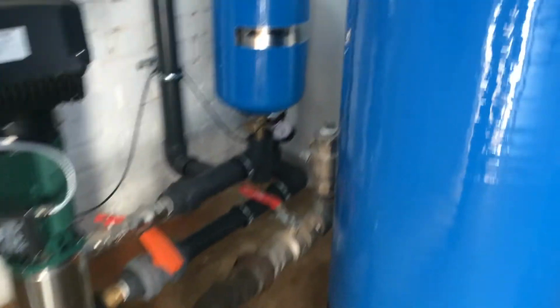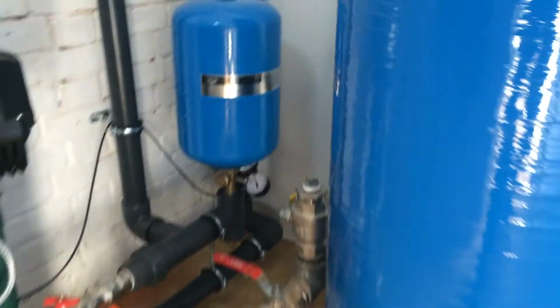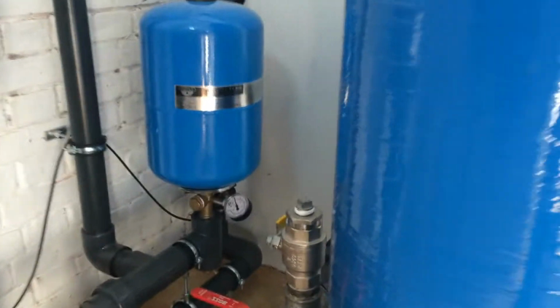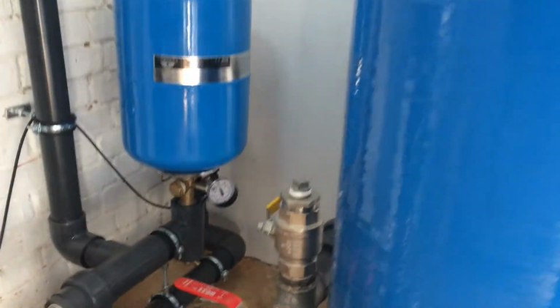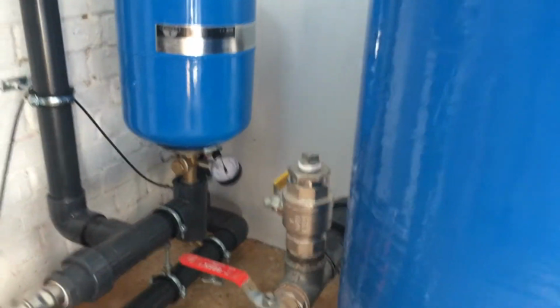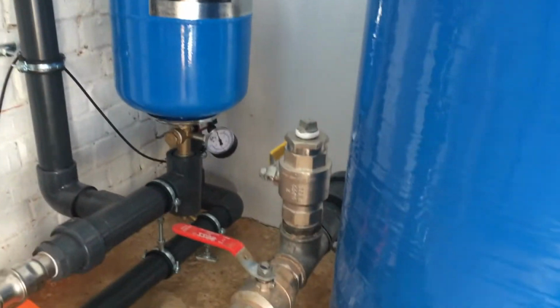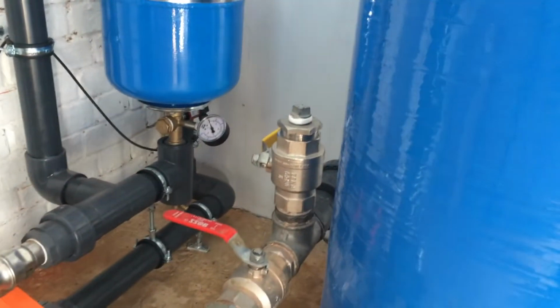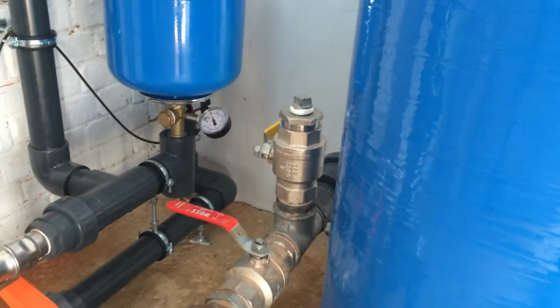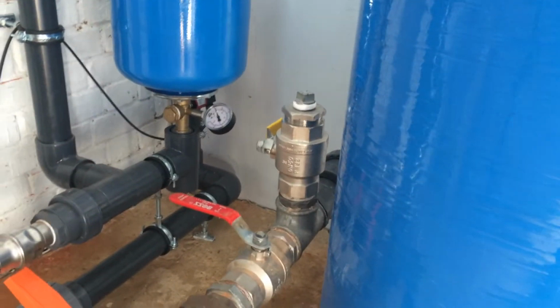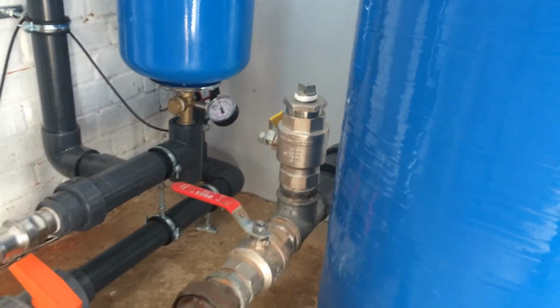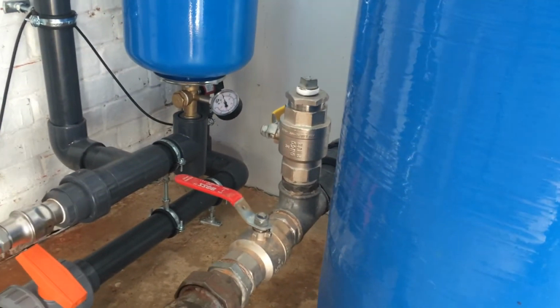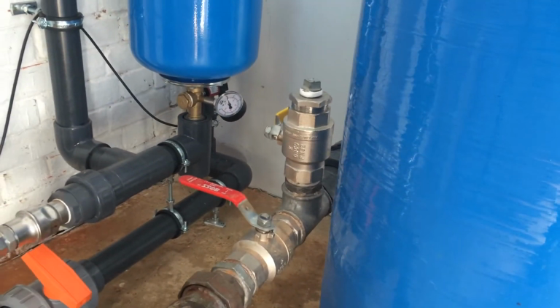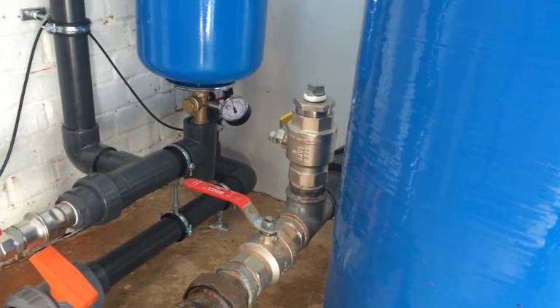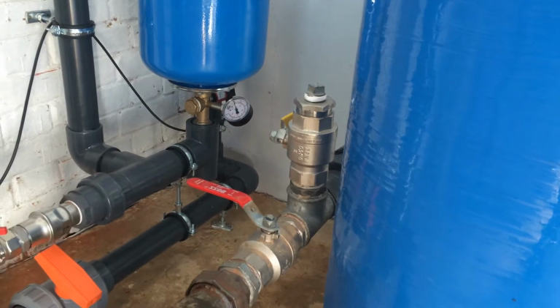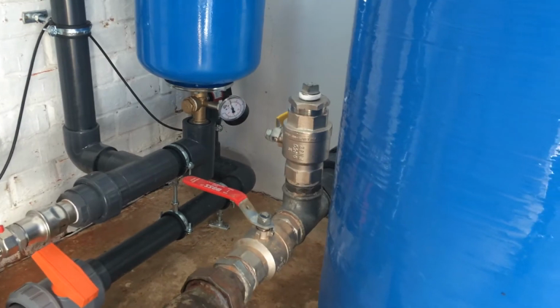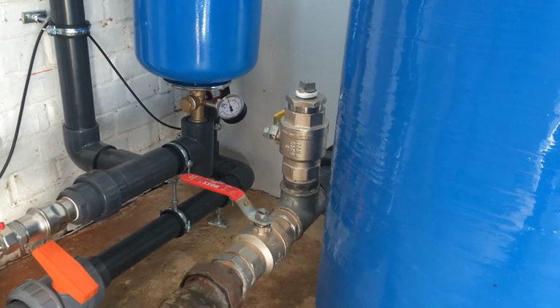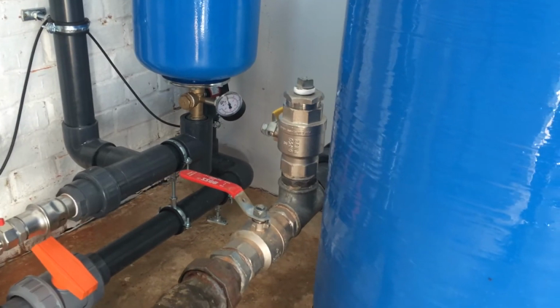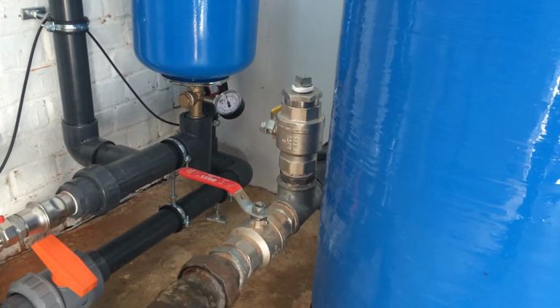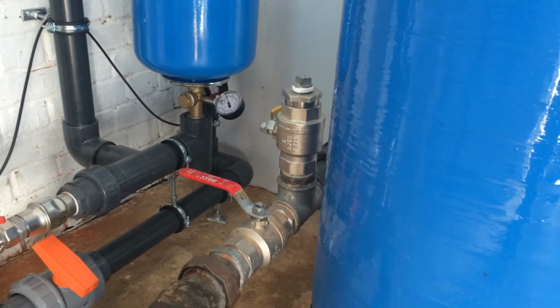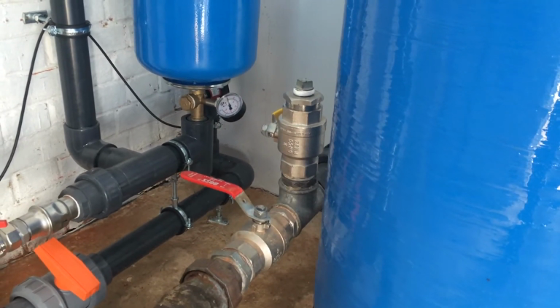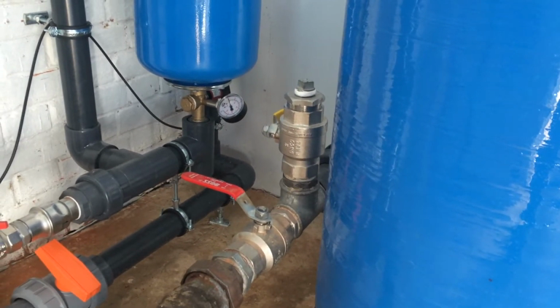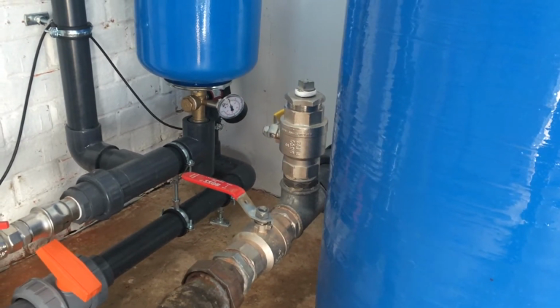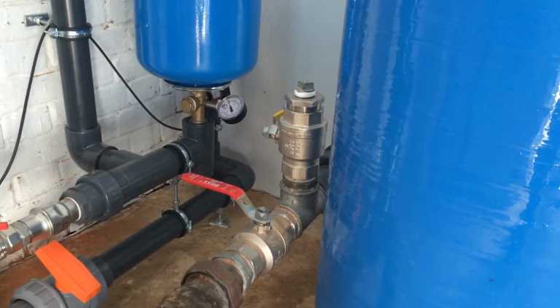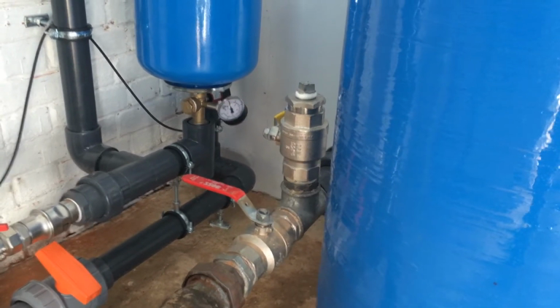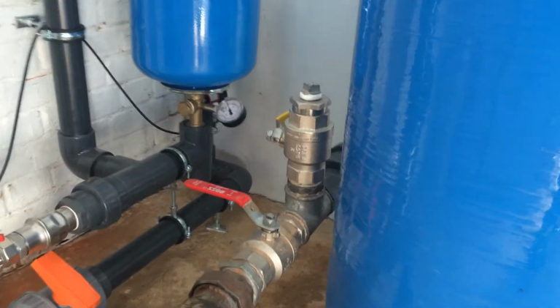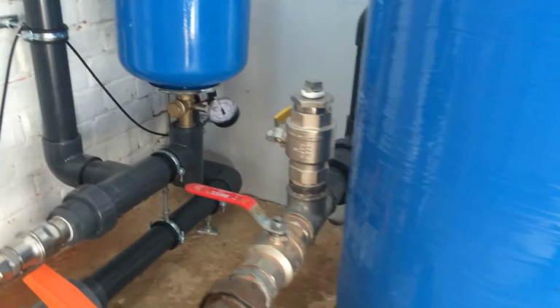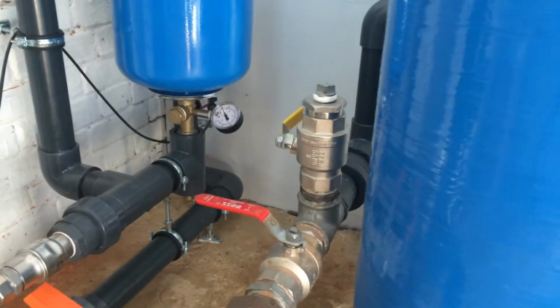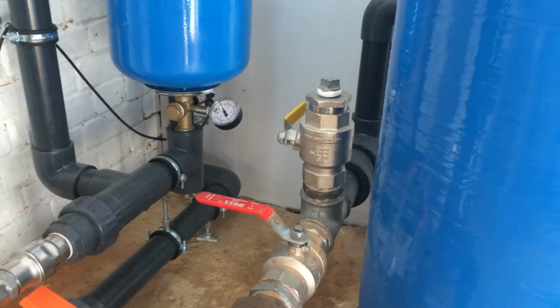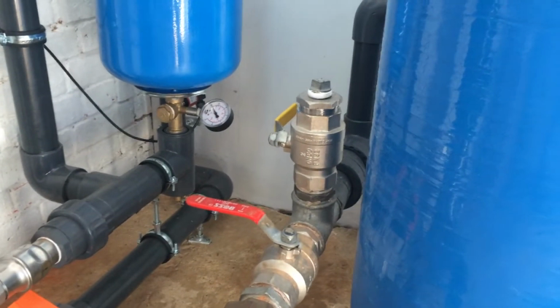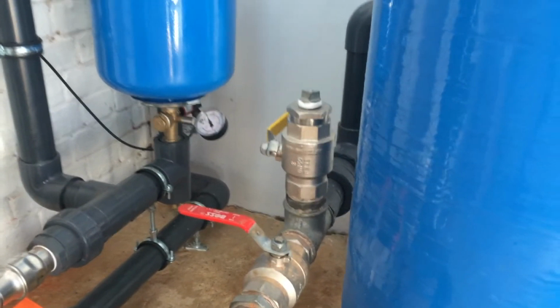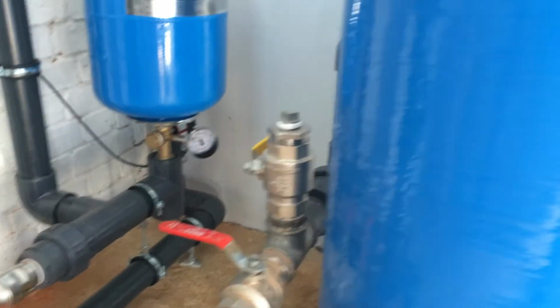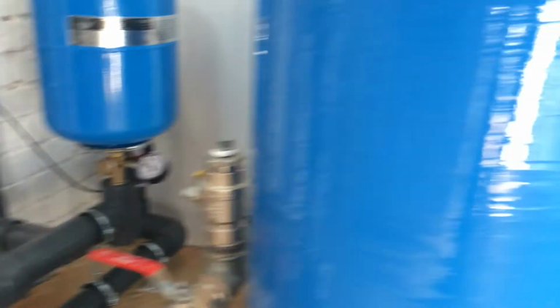We've put a fat wash valve in as well. We're finding a lot of iron still in the distribution system which needs to be back-flushed out, so we put one of those in for the client as well.